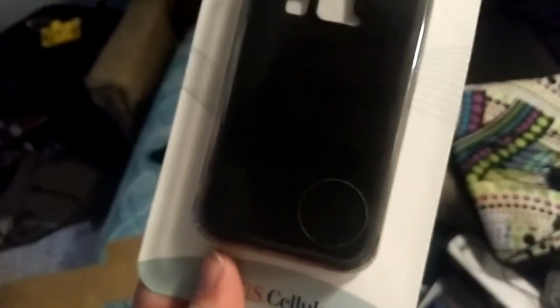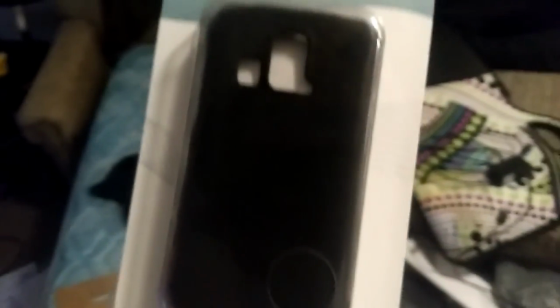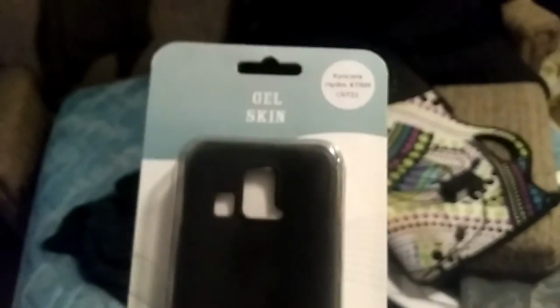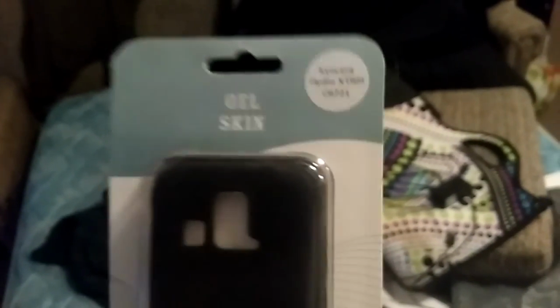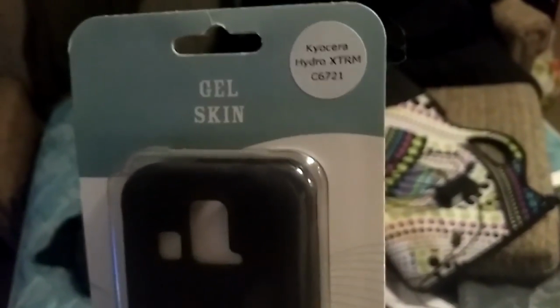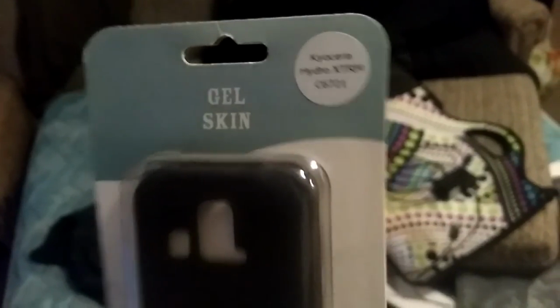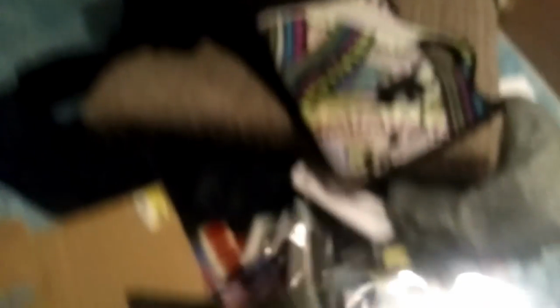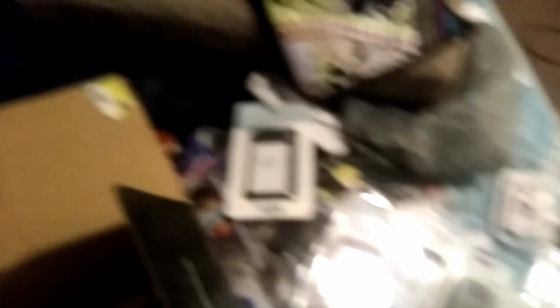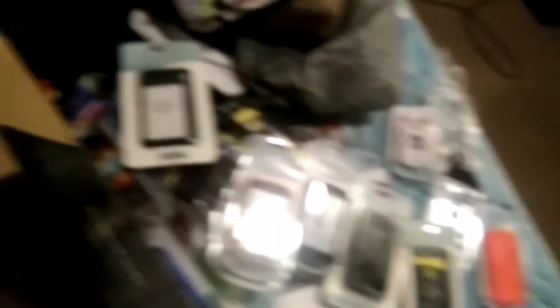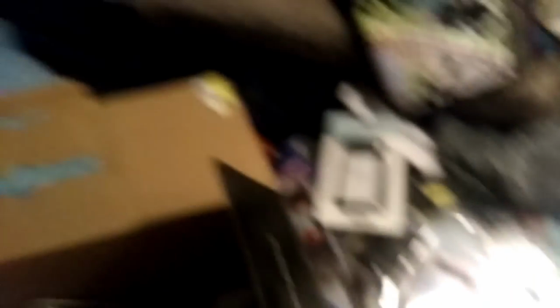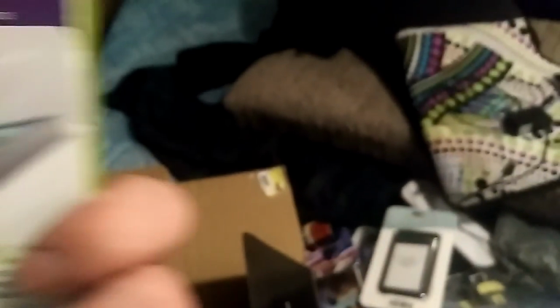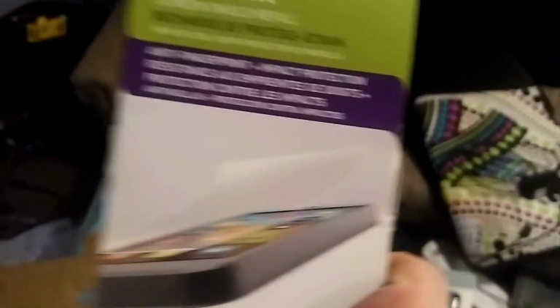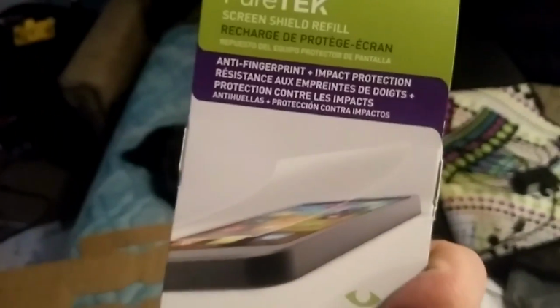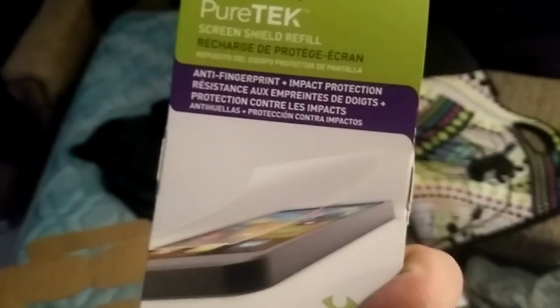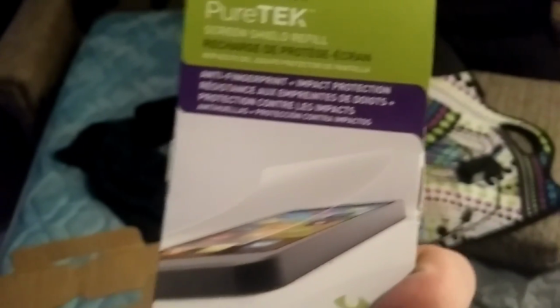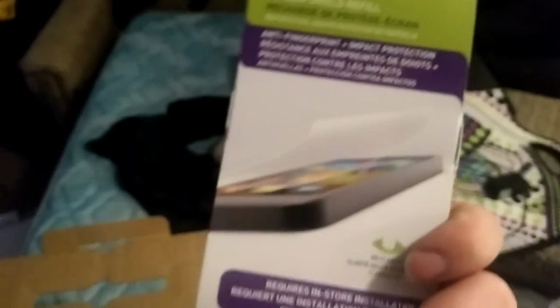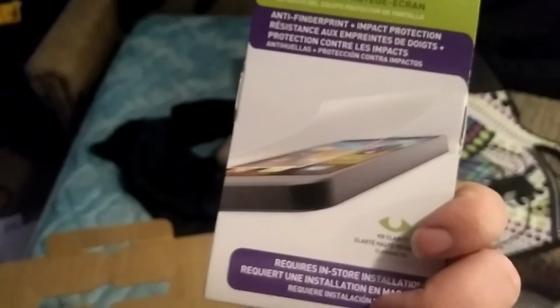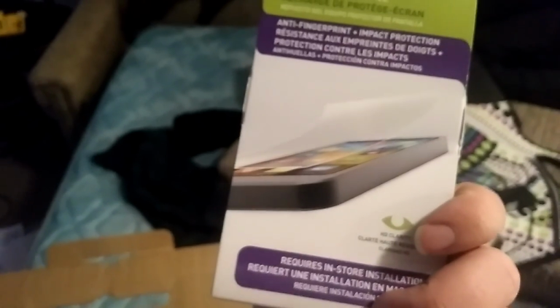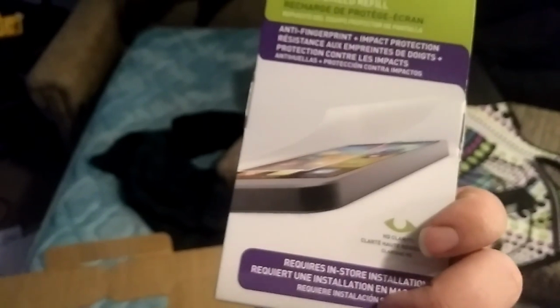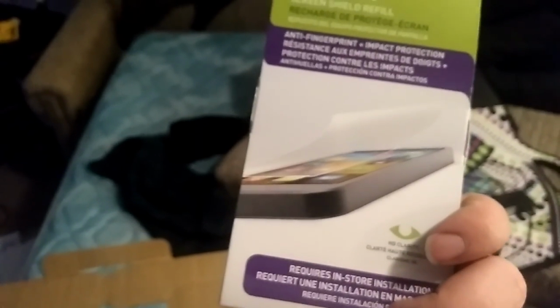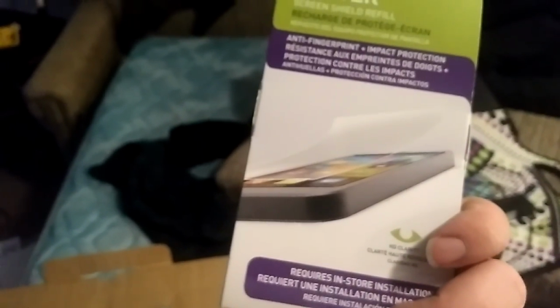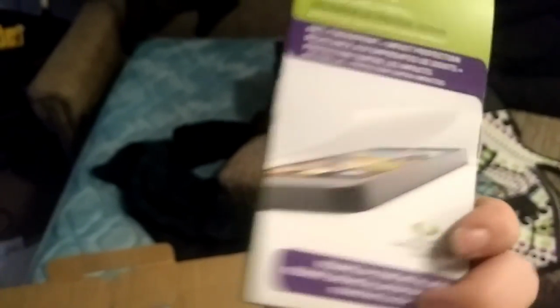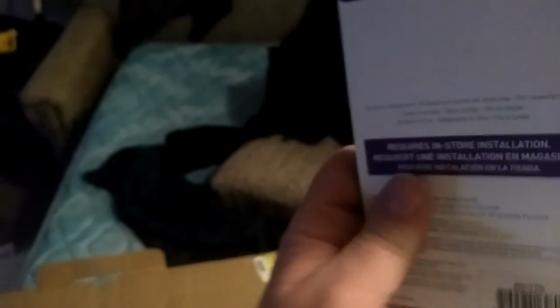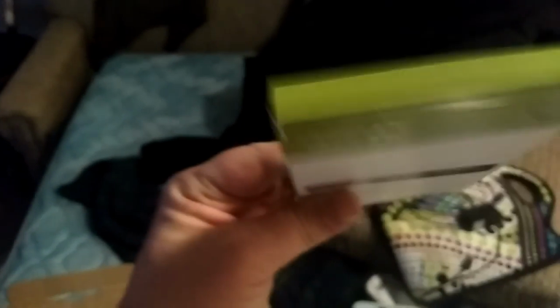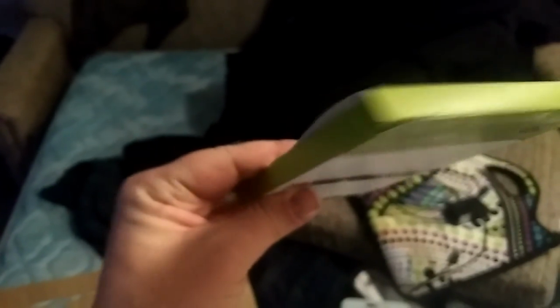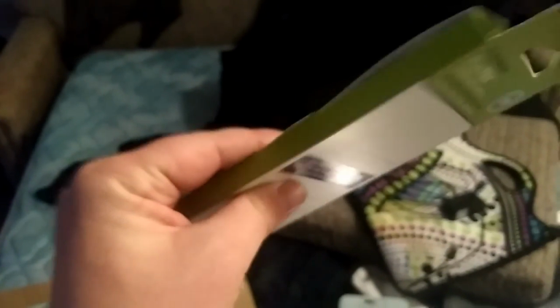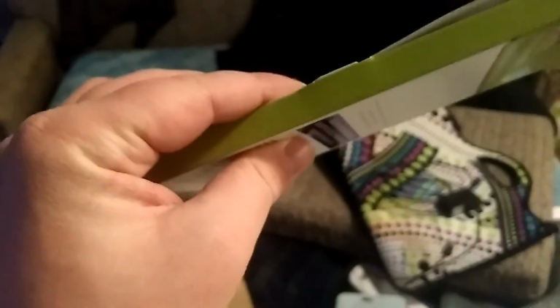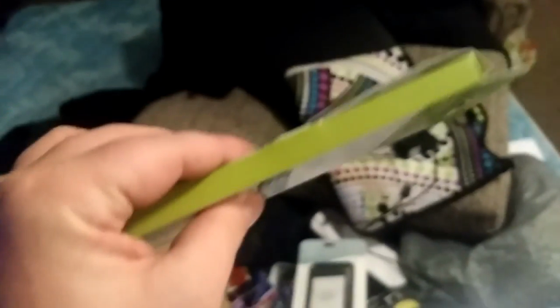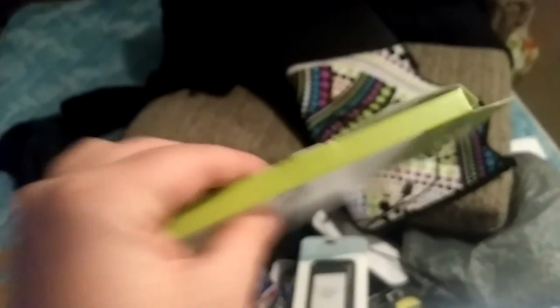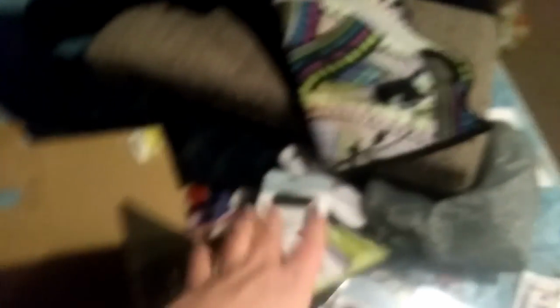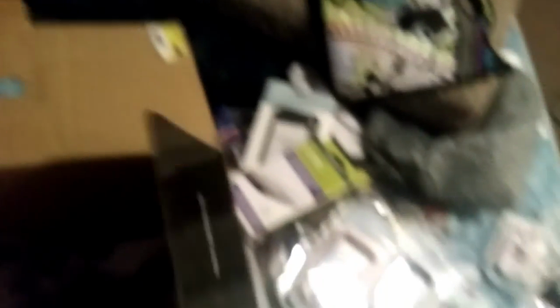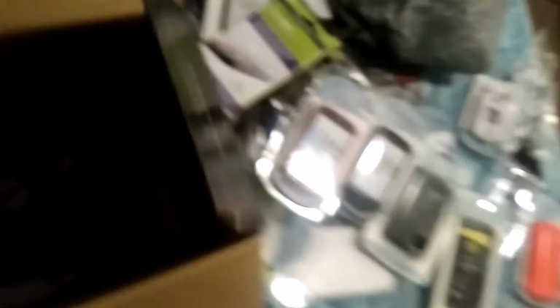A gel skin for that. The Hydro Extreme. The iPhone 4S — I know people have those, and it's not torn up or anything, so that's good.